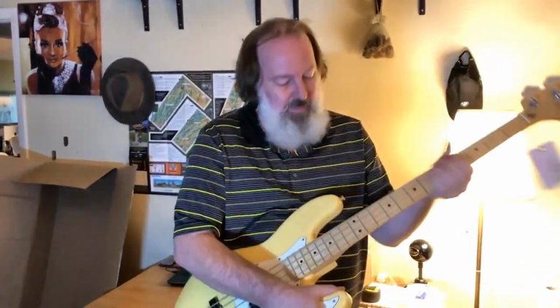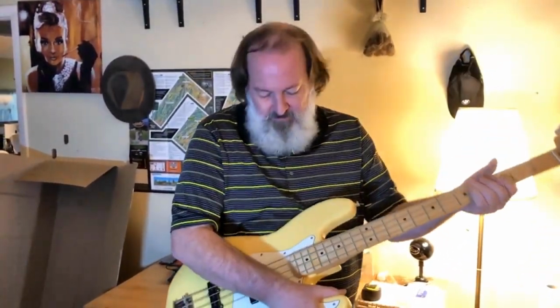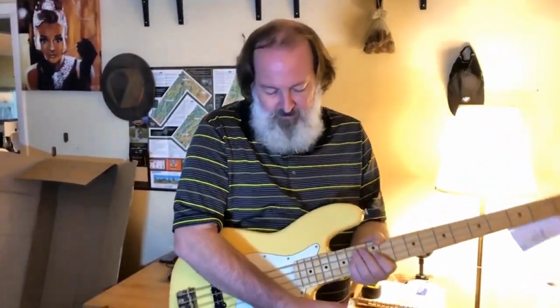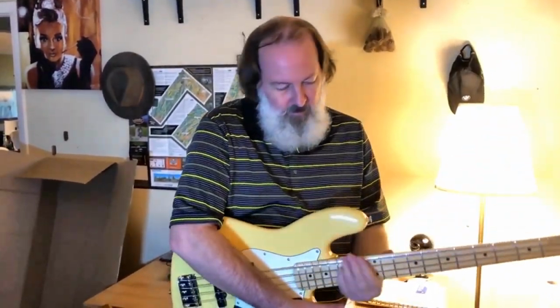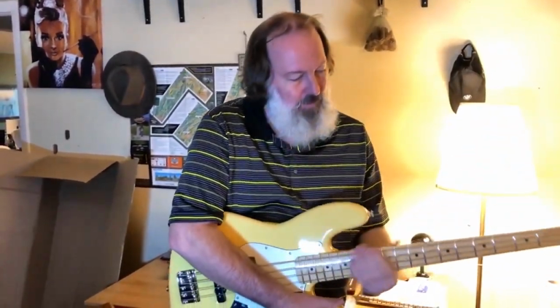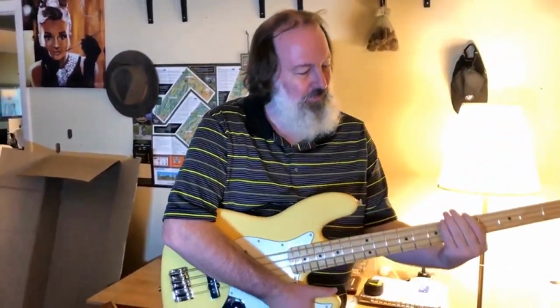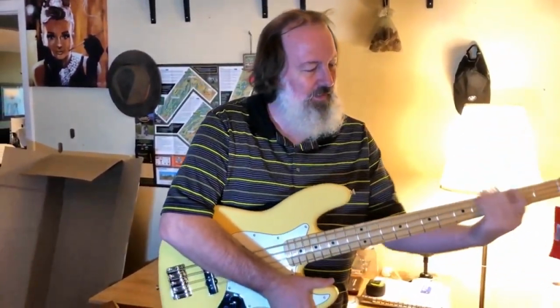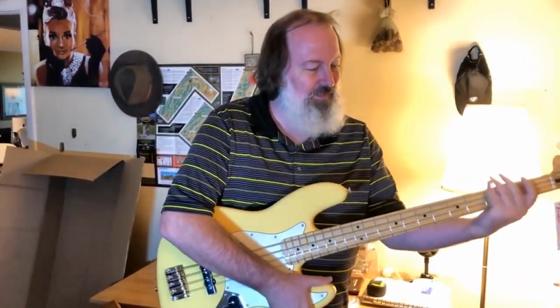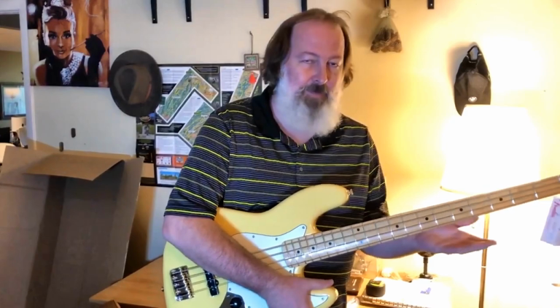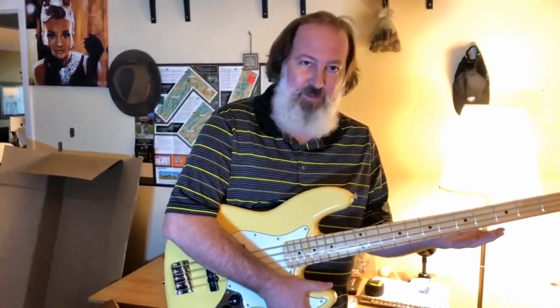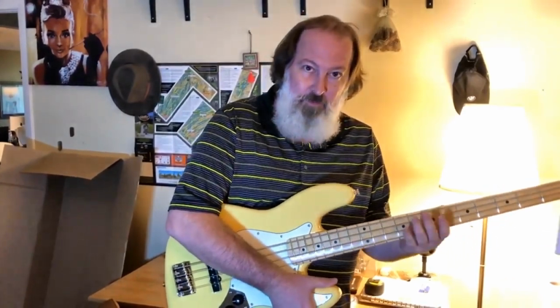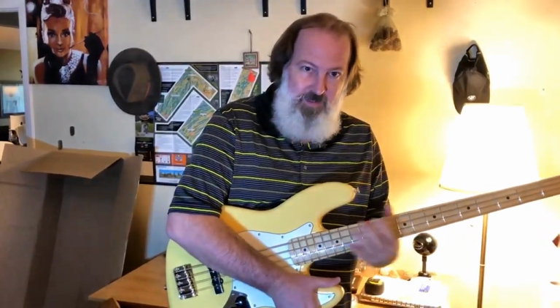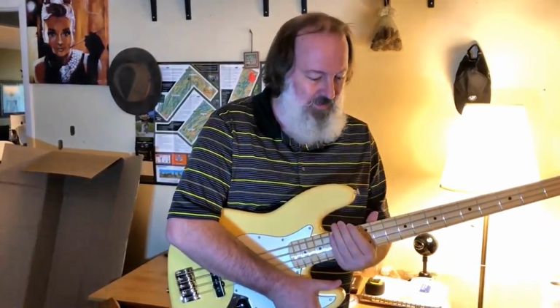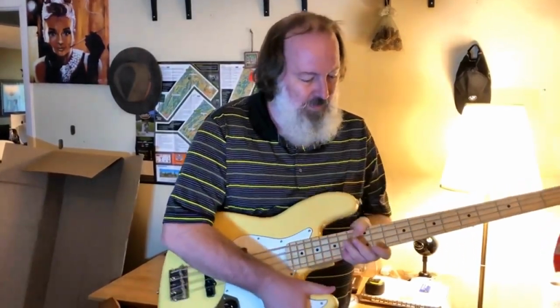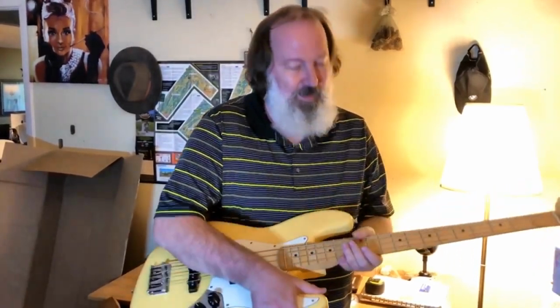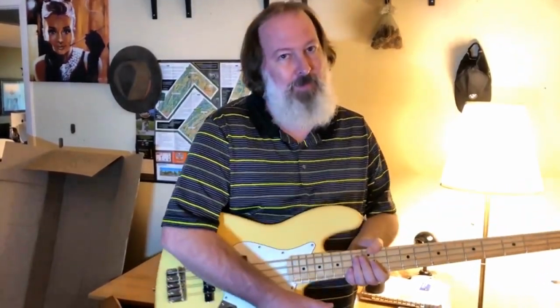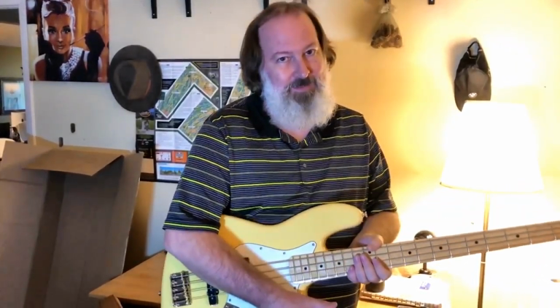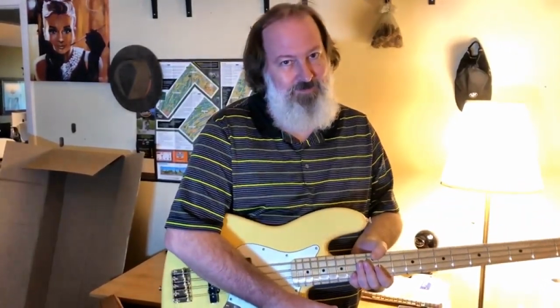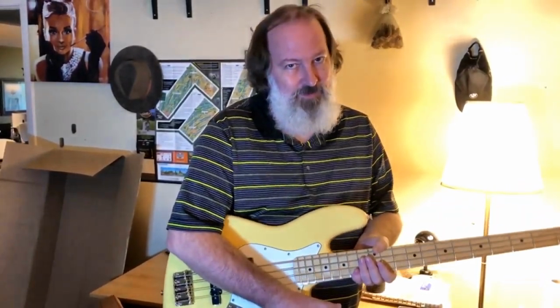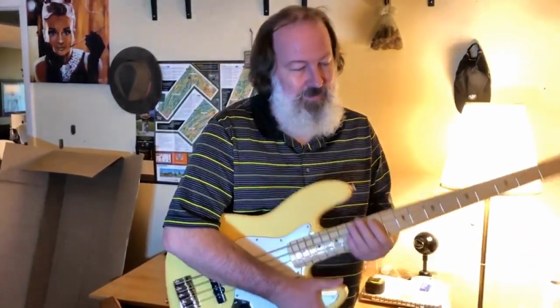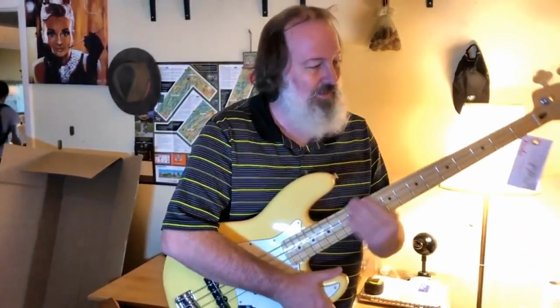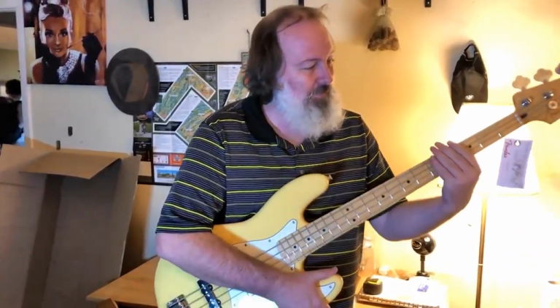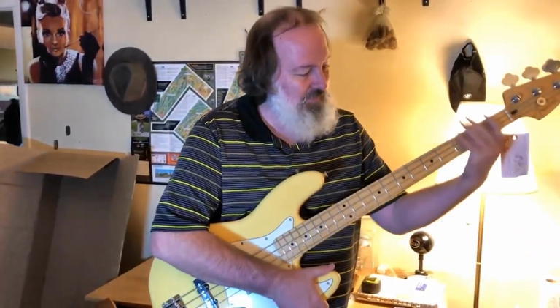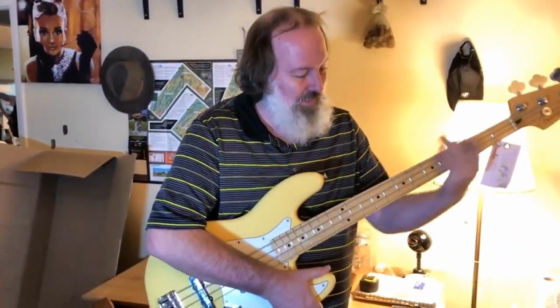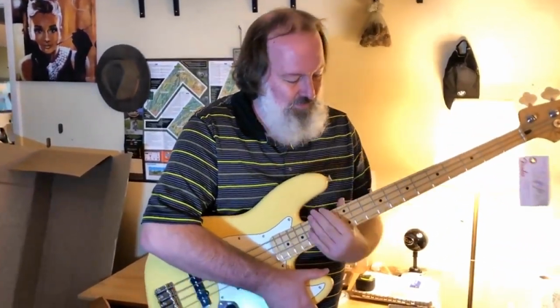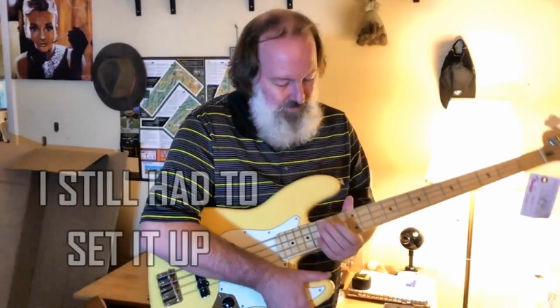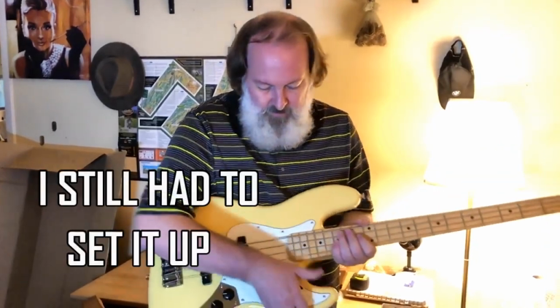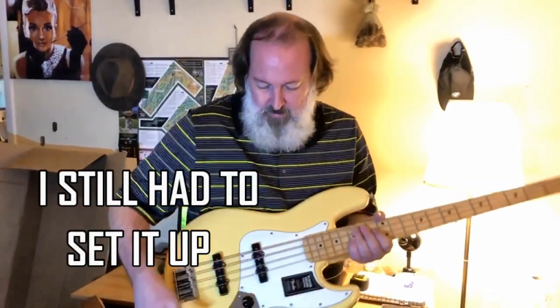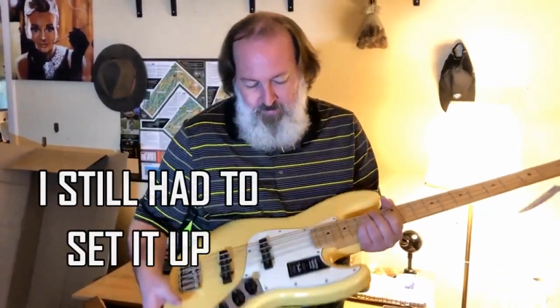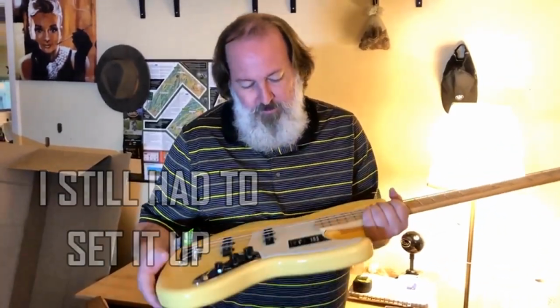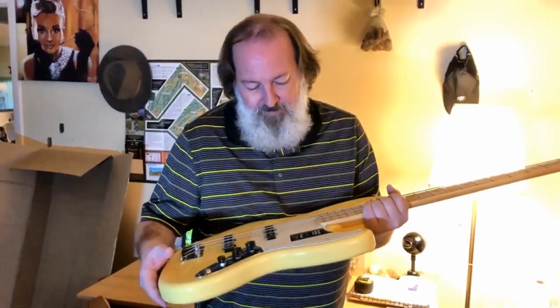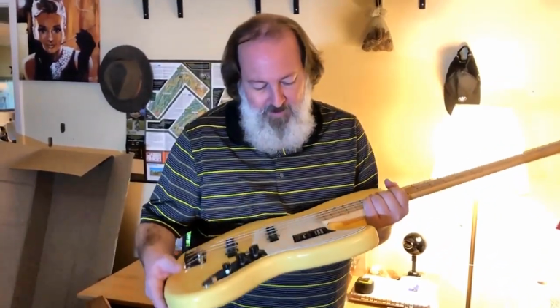Action feels good already. I was gonna have to set it up — I was looking forward to setting it up, I probably watched like 10 videos already of how to set up your bass — but the action is already good. So there we go.